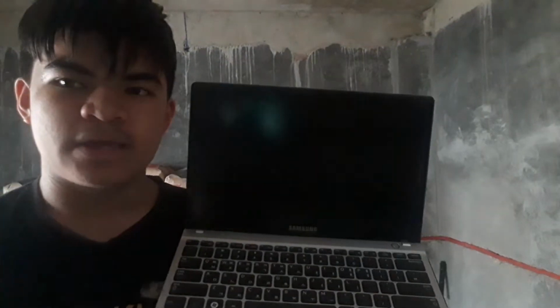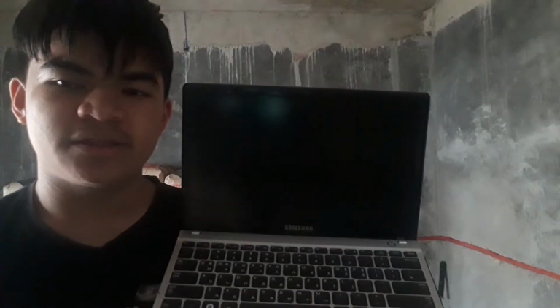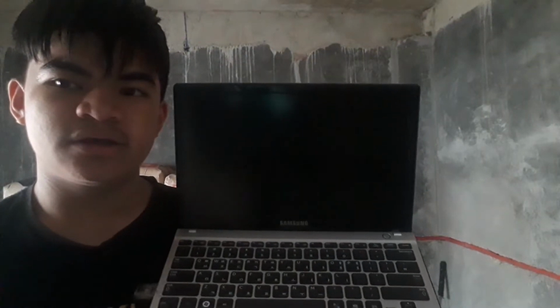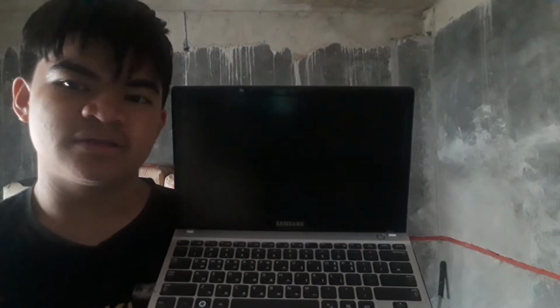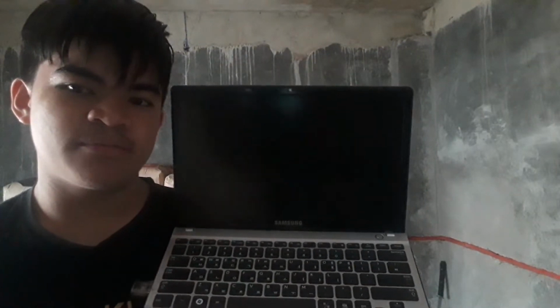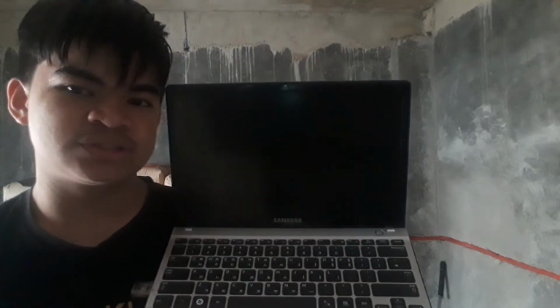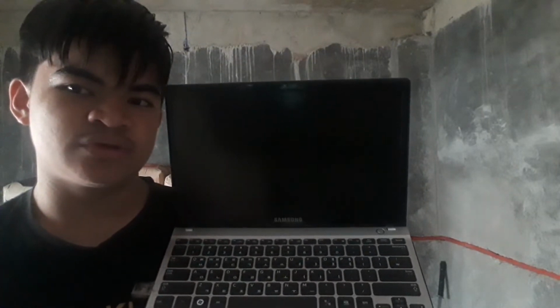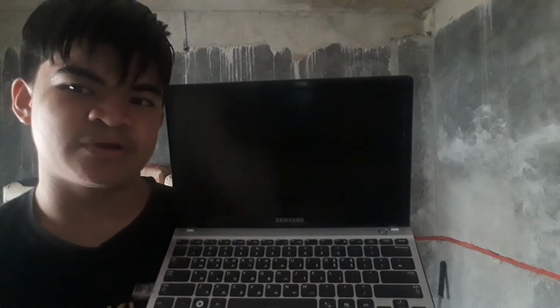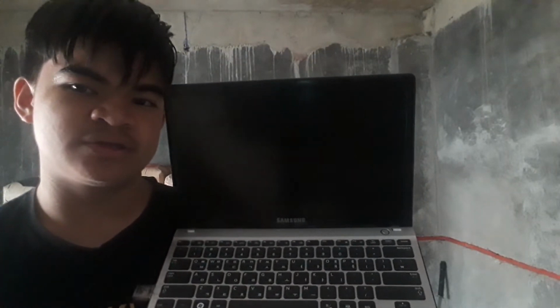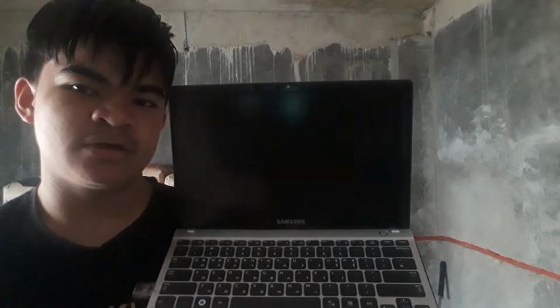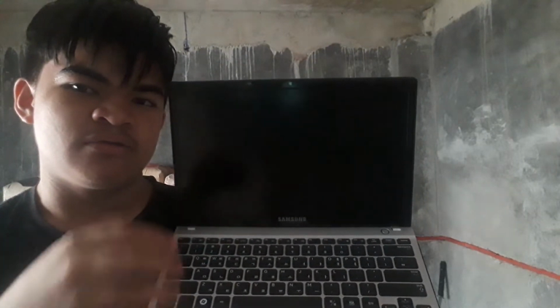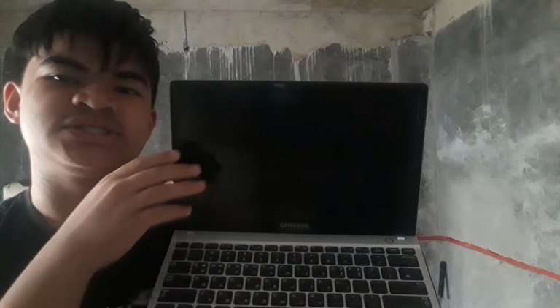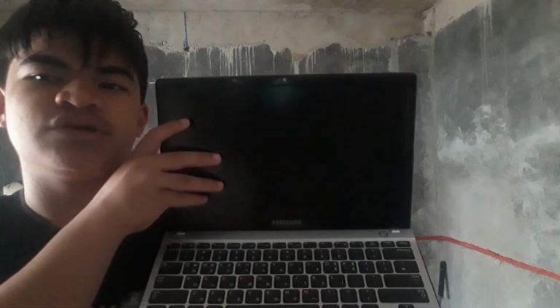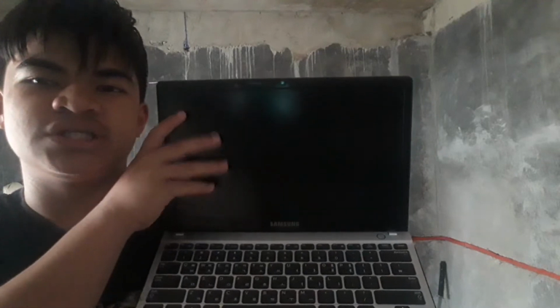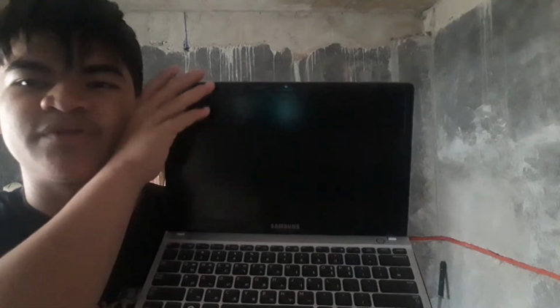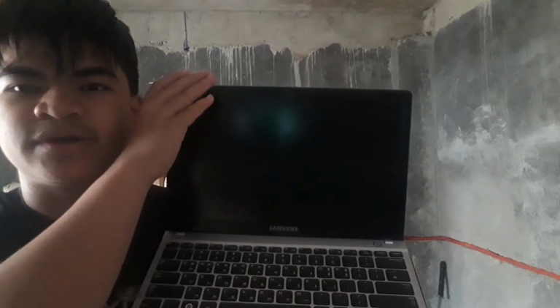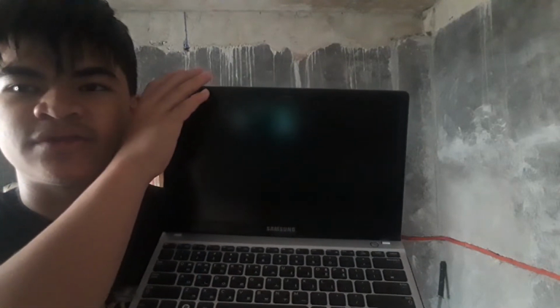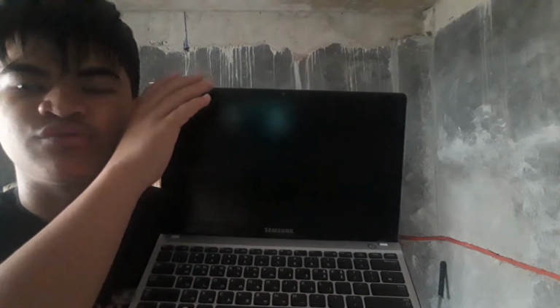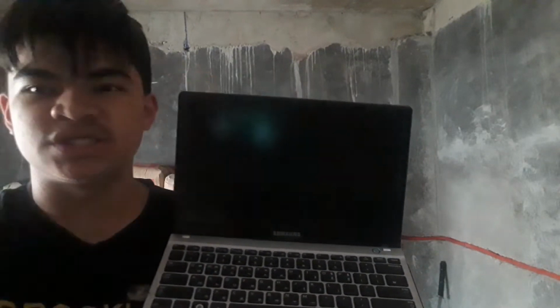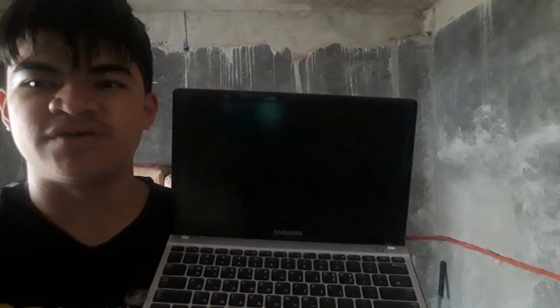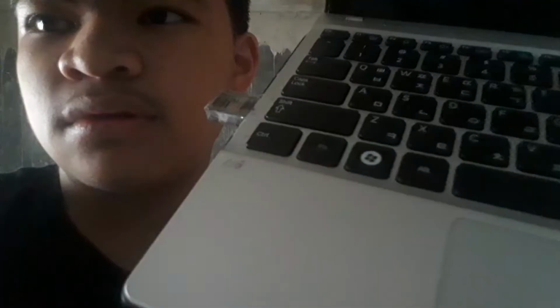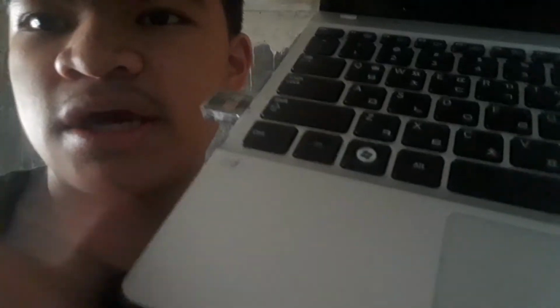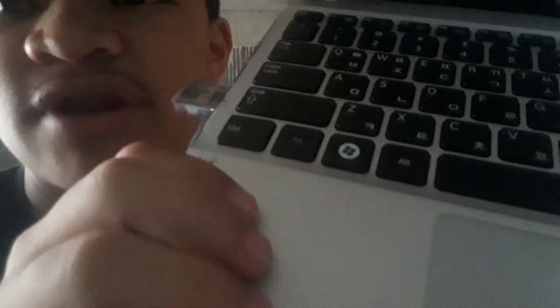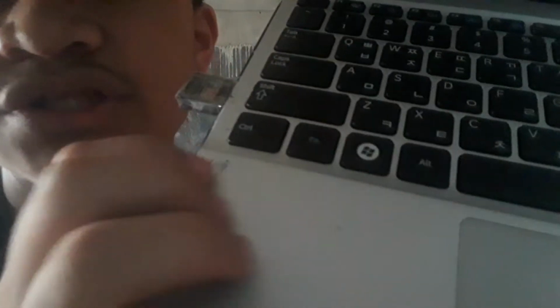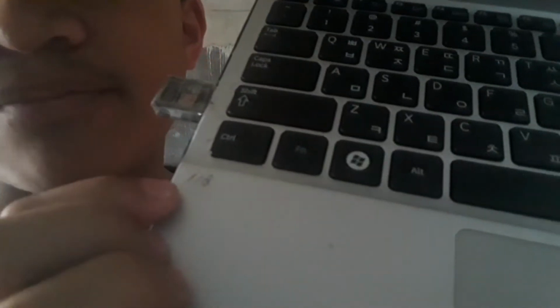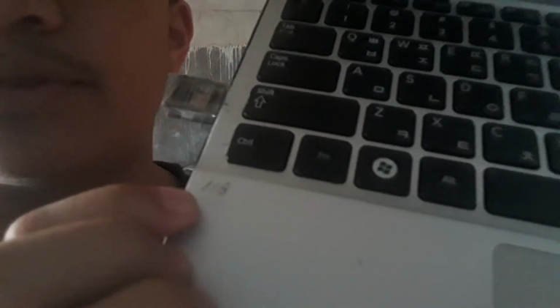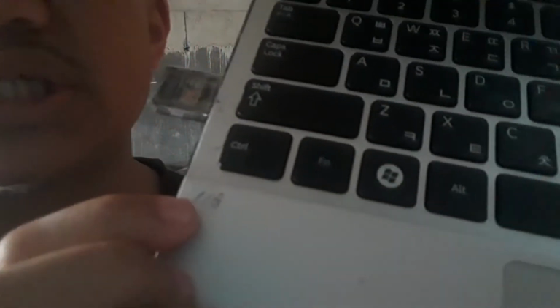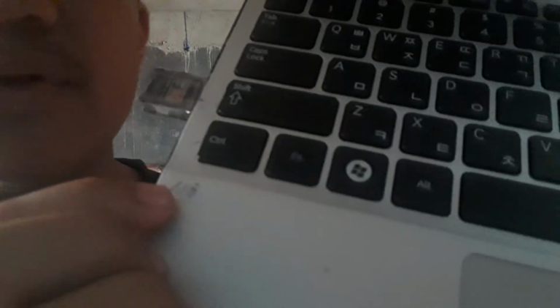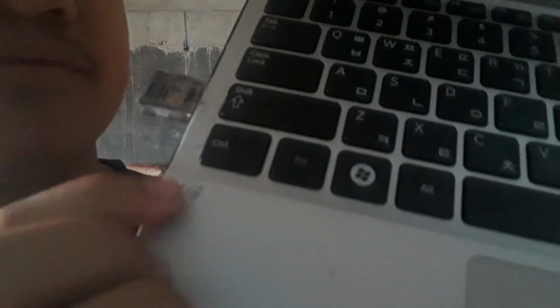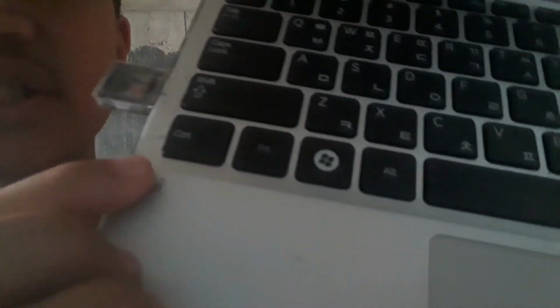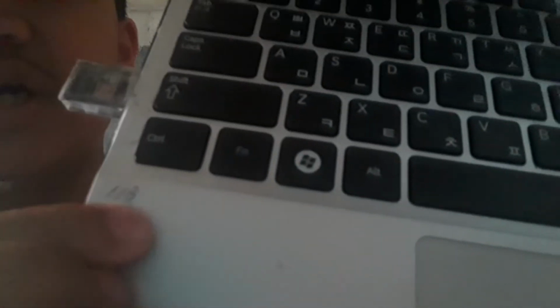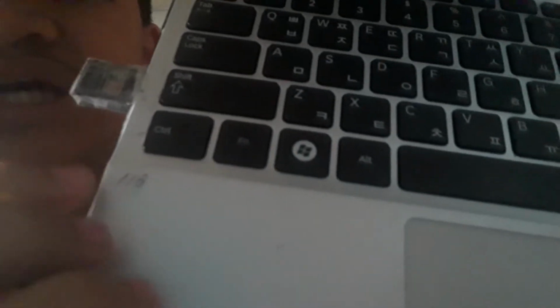And the worst part was this: this laptop cannot run Windows 11. And when I bought this laptop, there was this random number that says 118.